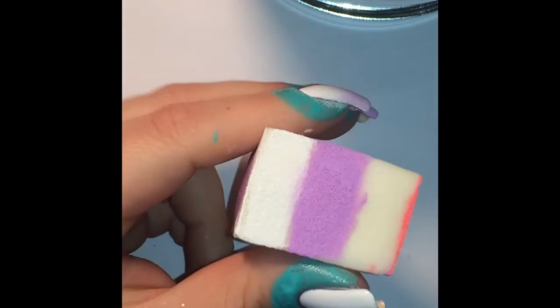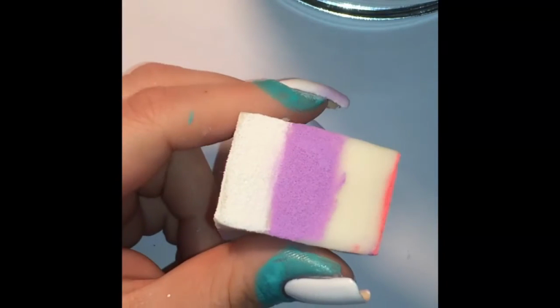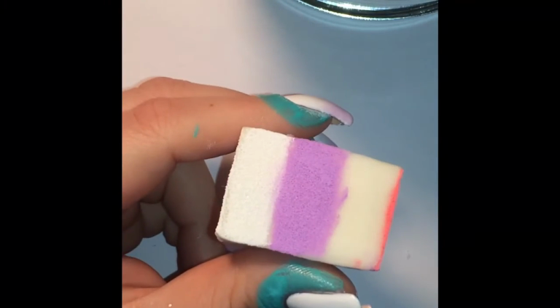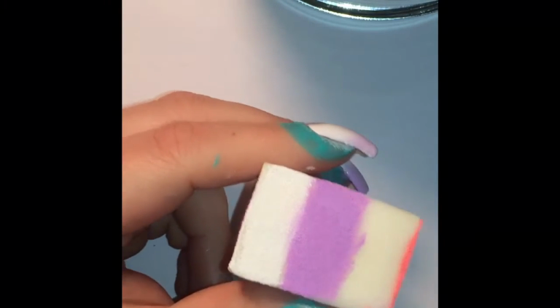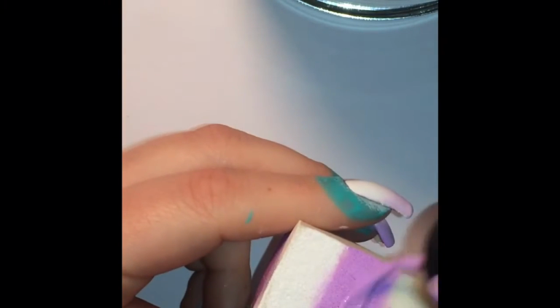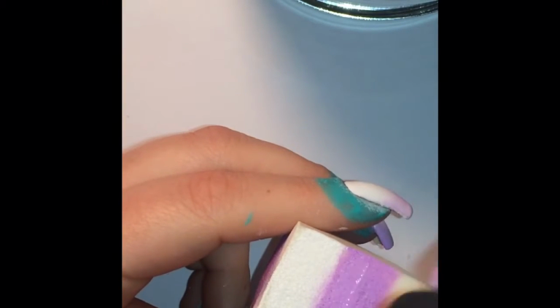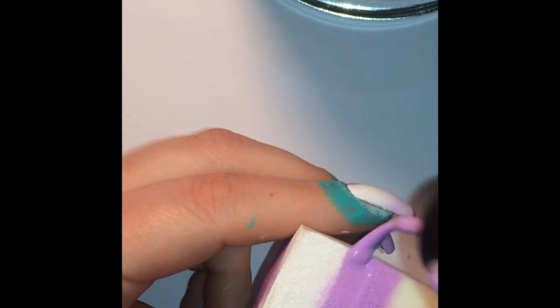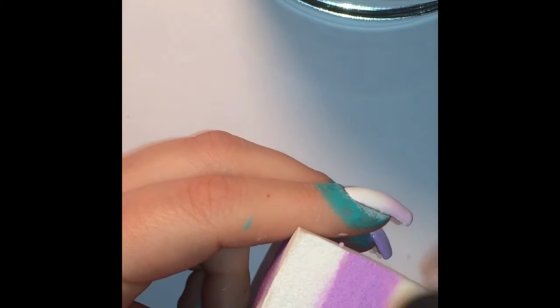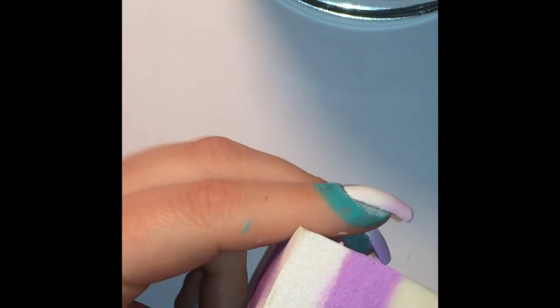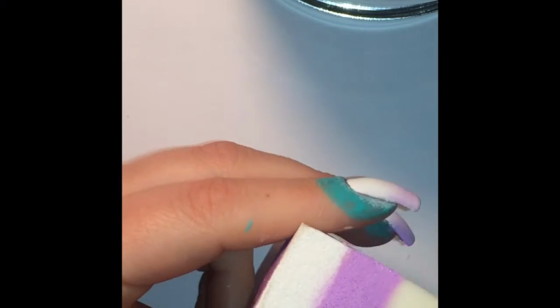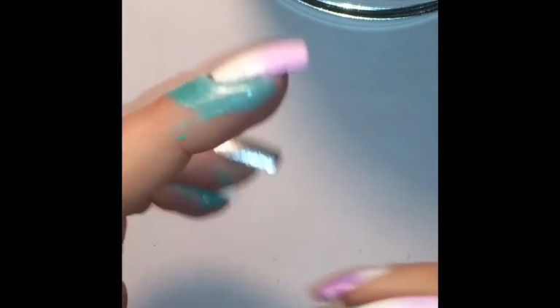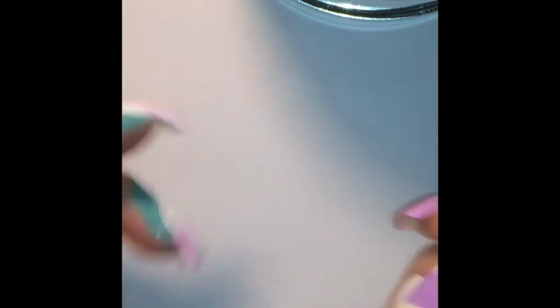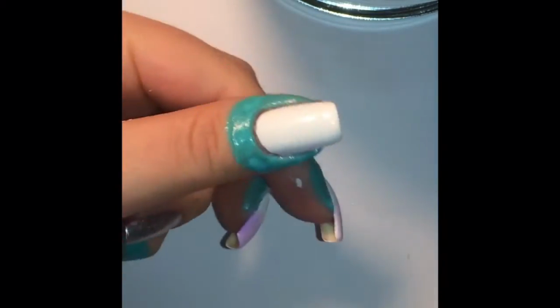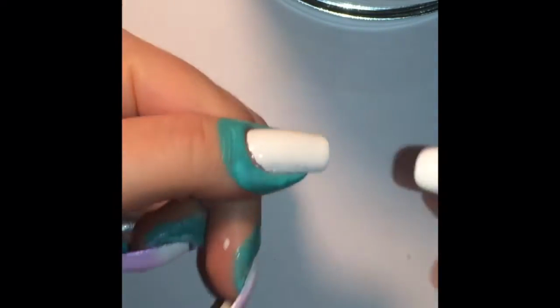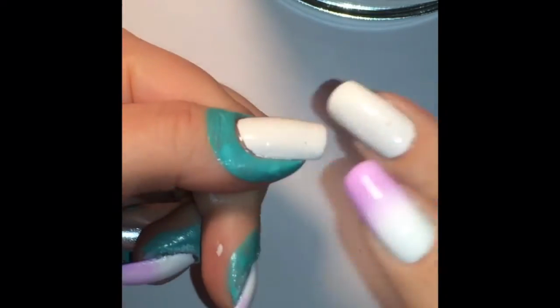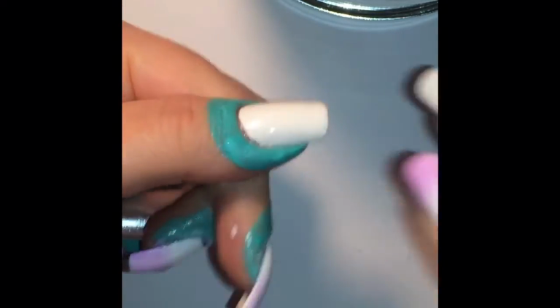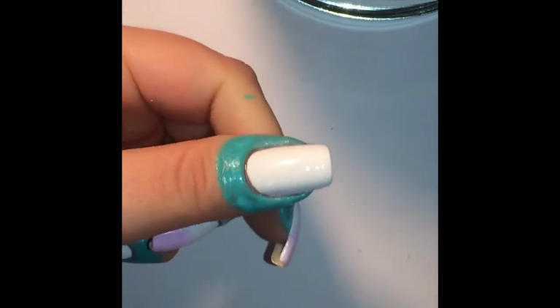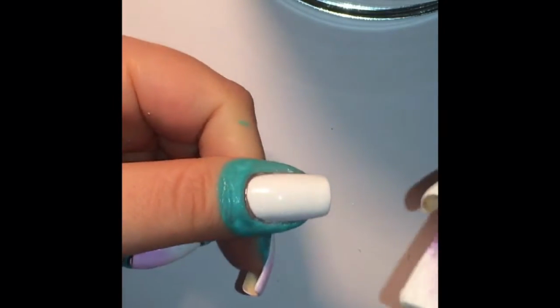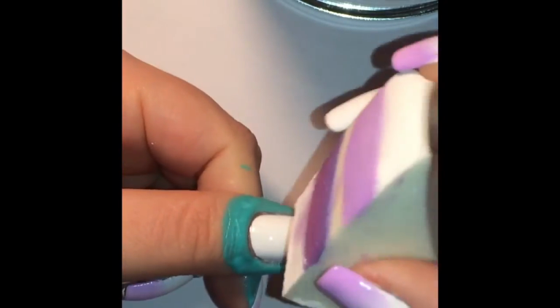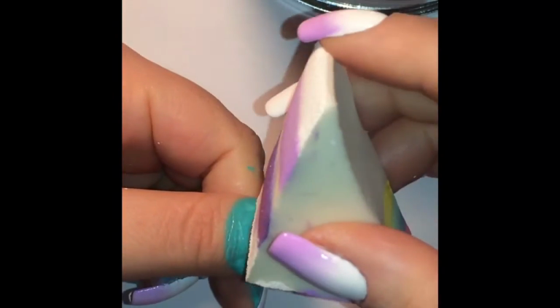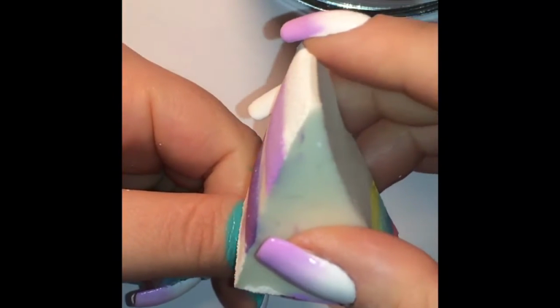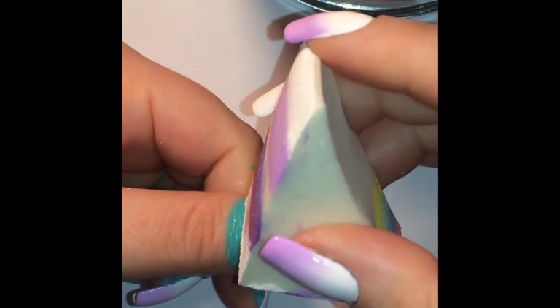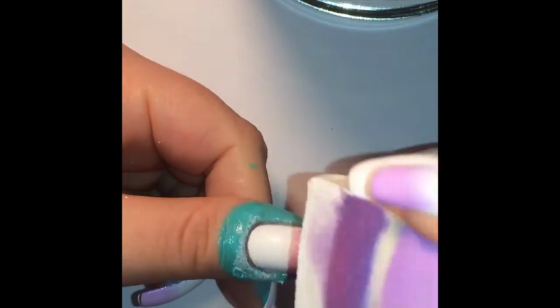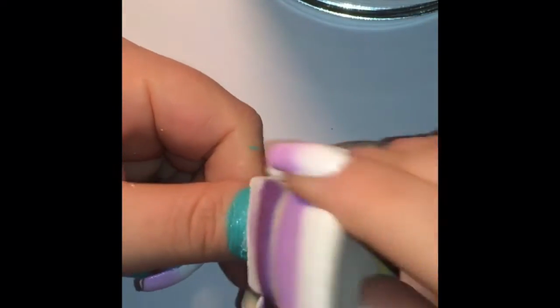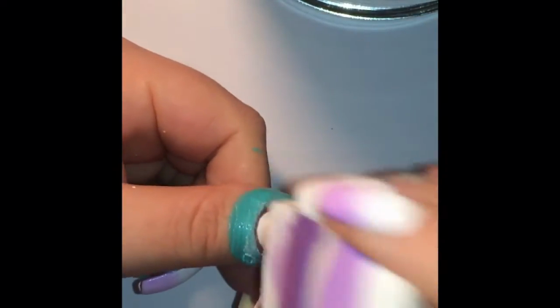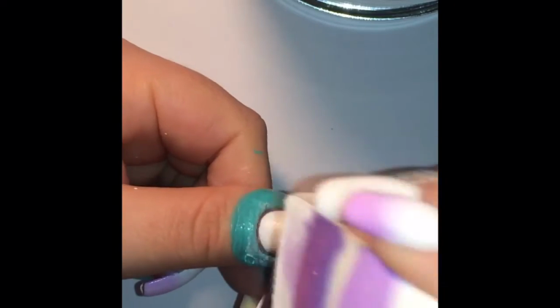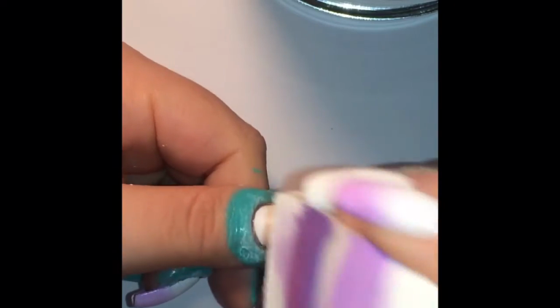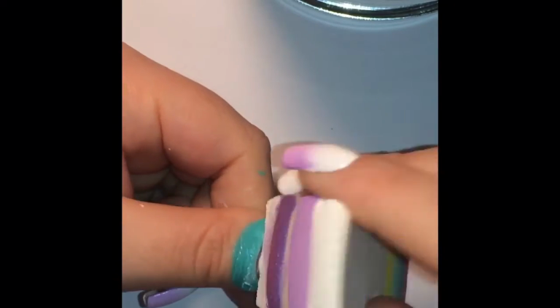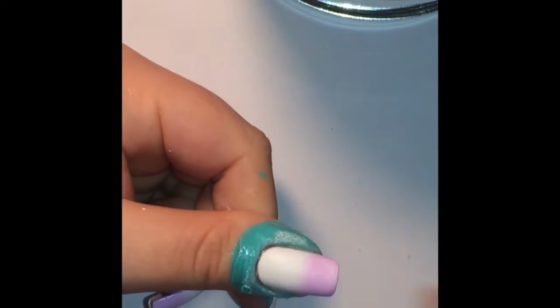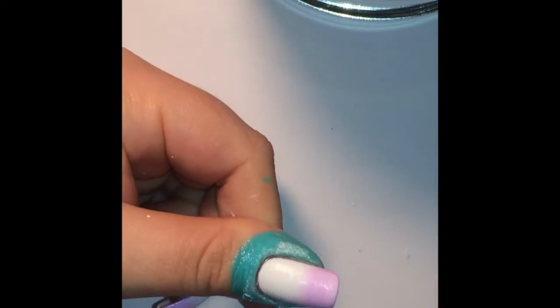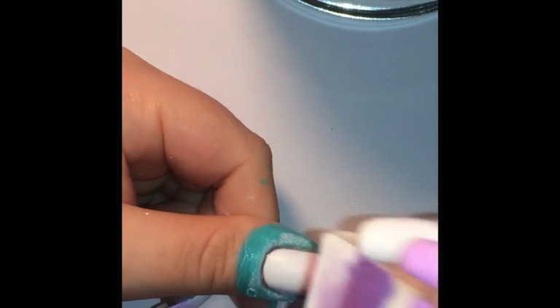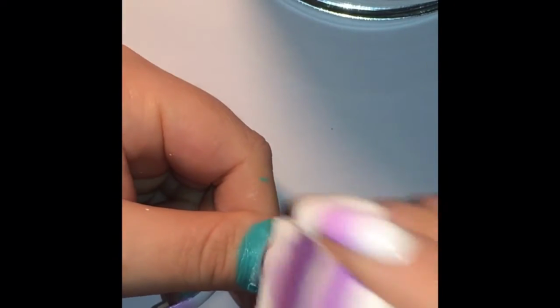I'm going for a white to purple gradient theme as it's perfect for spring time and the upcoming Easter holiday, so I'm just going ahead and applying my first layer of that.